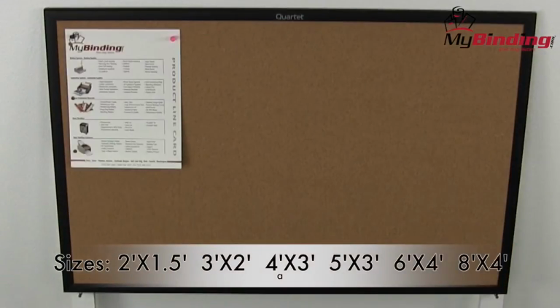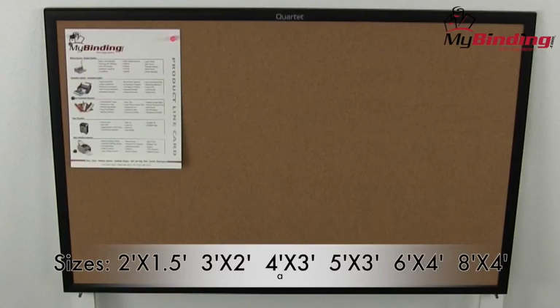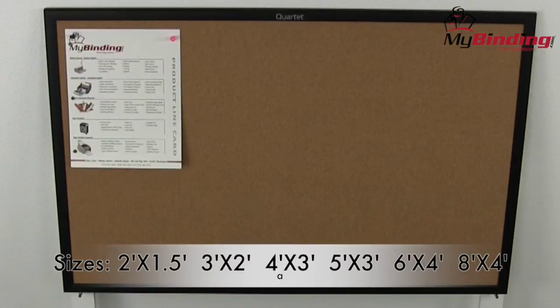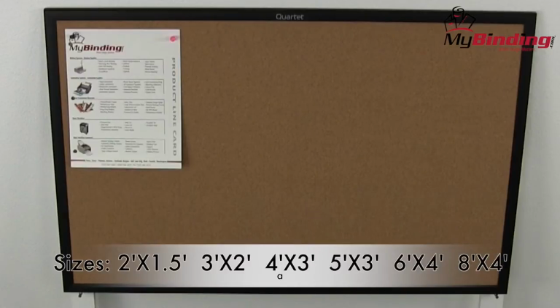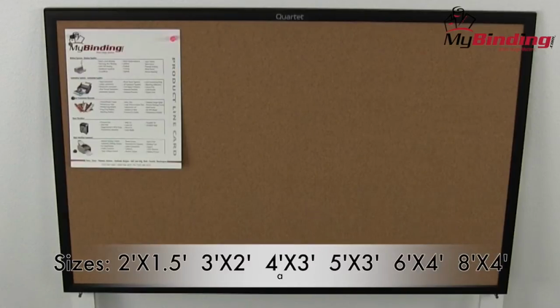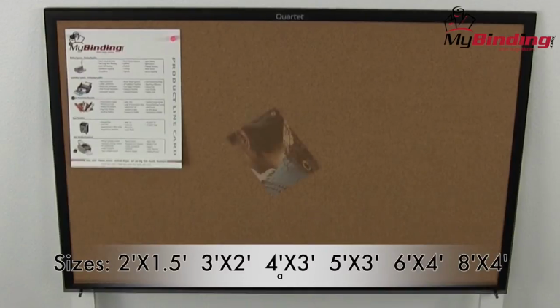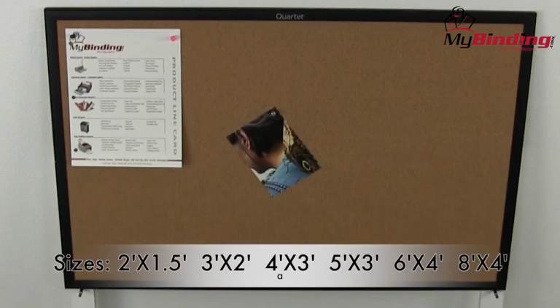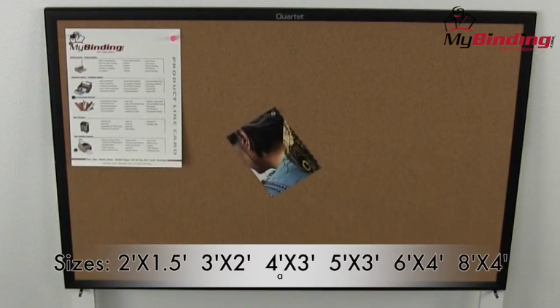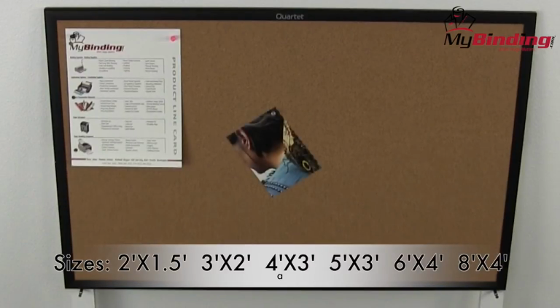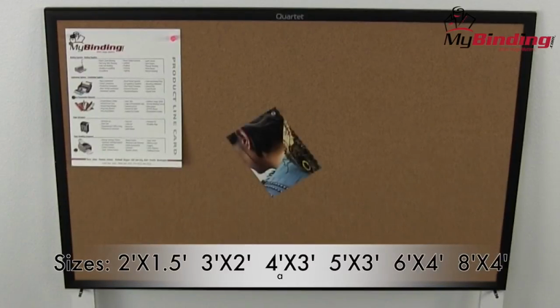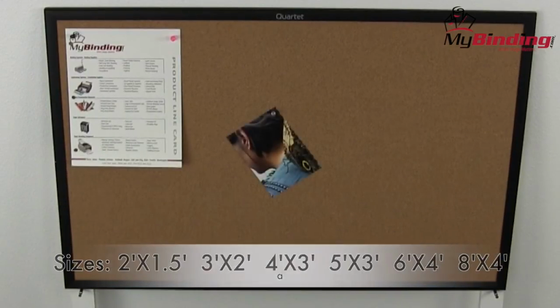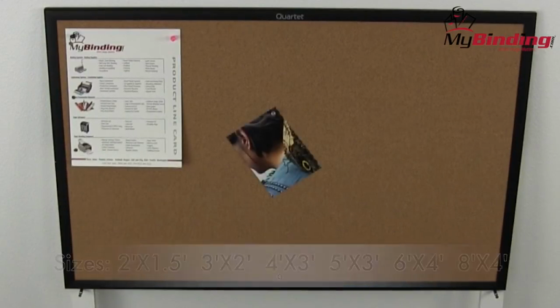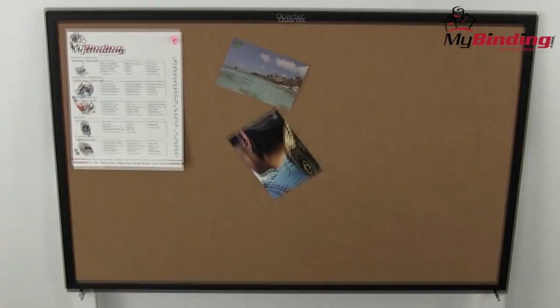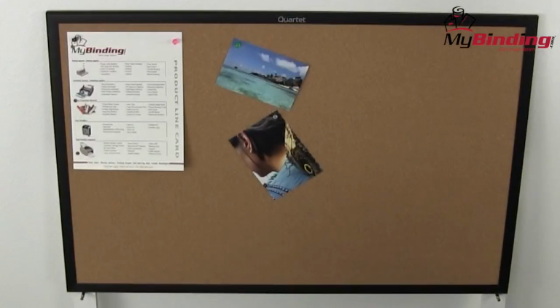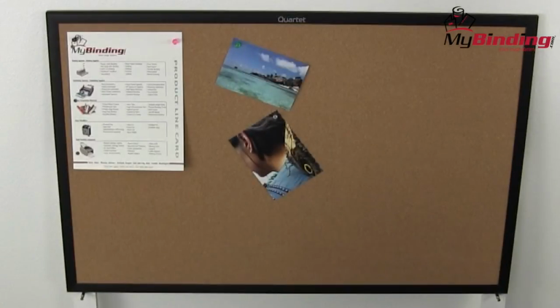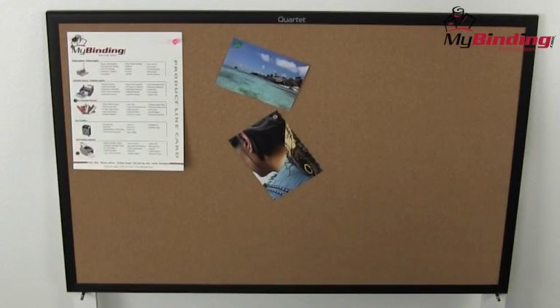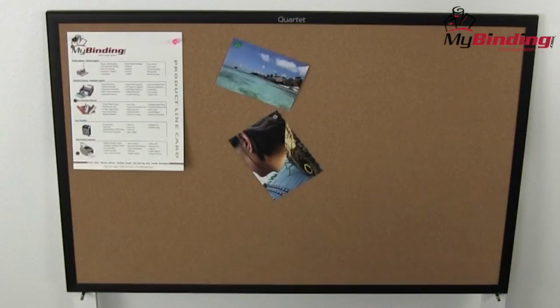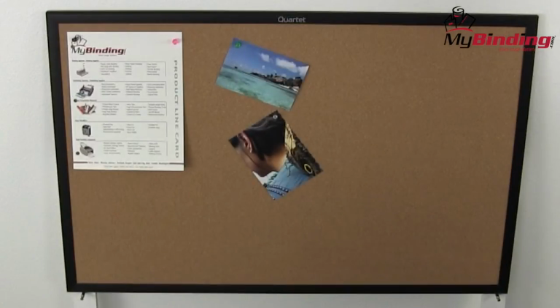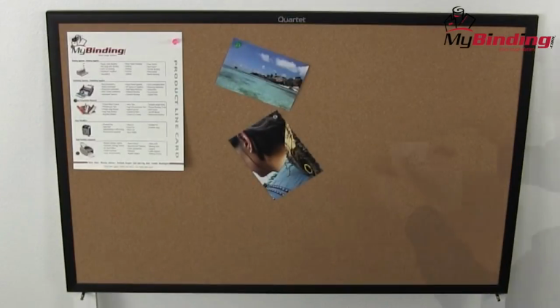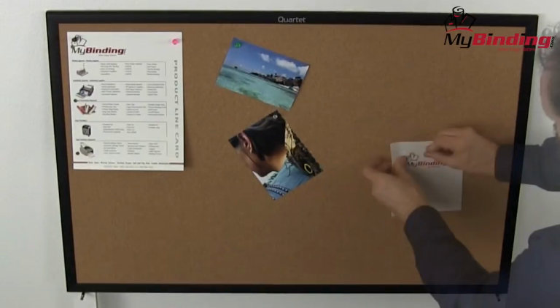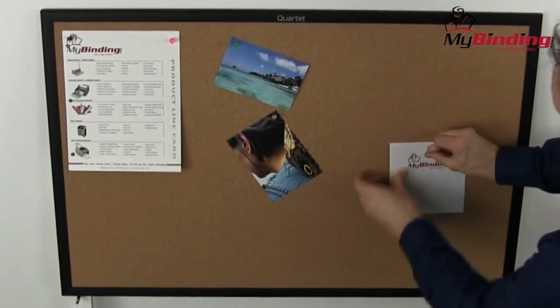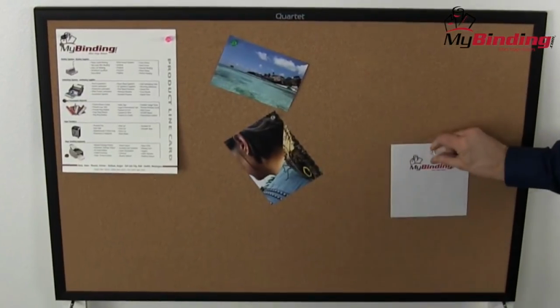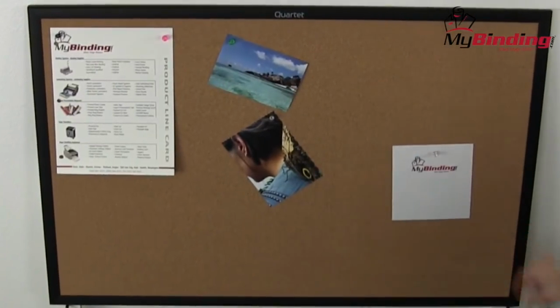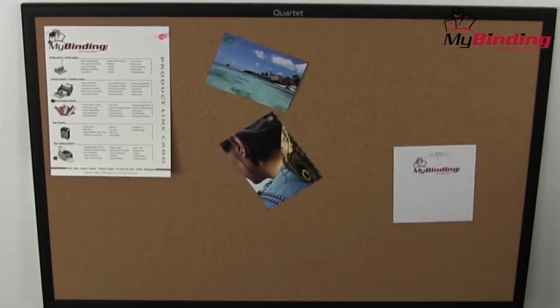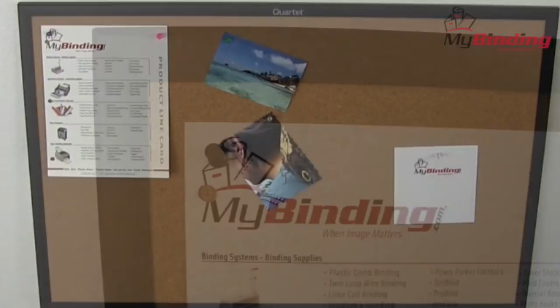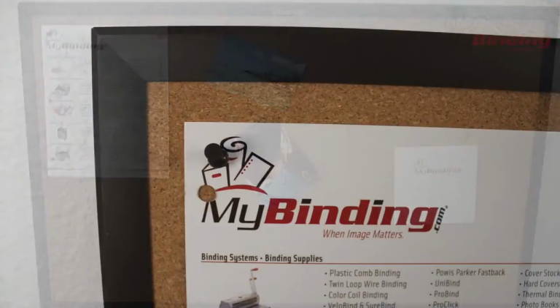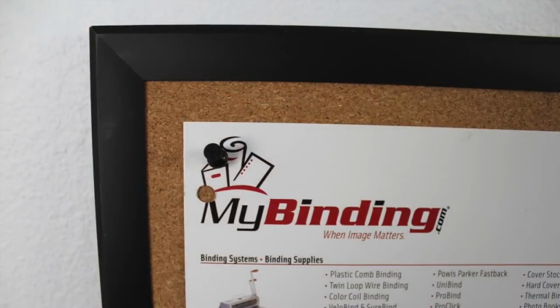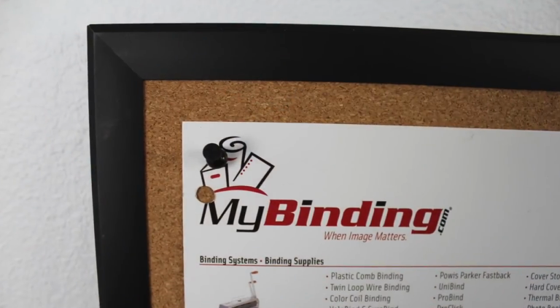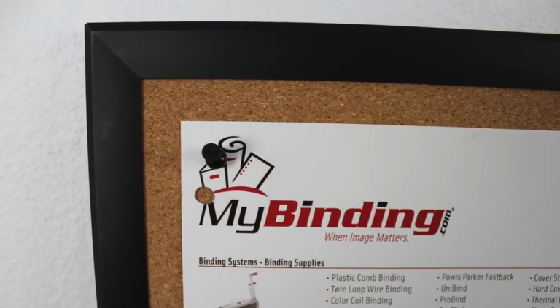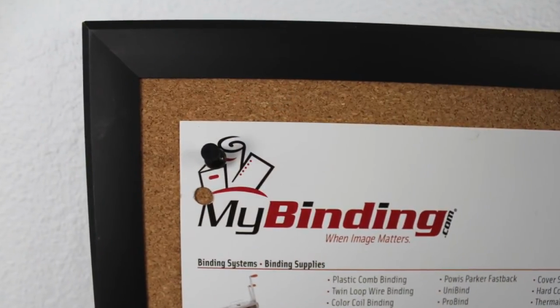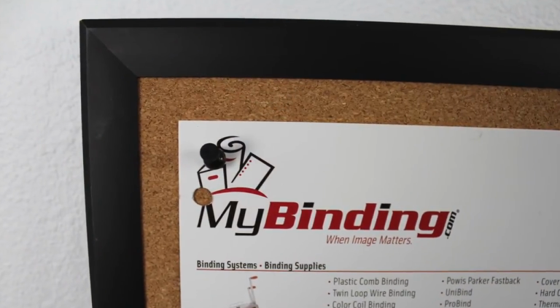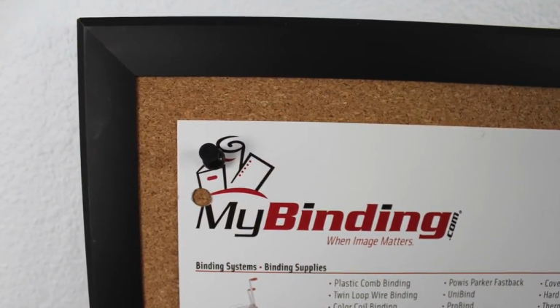Size range is huge at two by one and a half foot all the way up to eight by four feet. Pinned items will stay securely in place, and the new black aluminum finished frame adds to the decor.